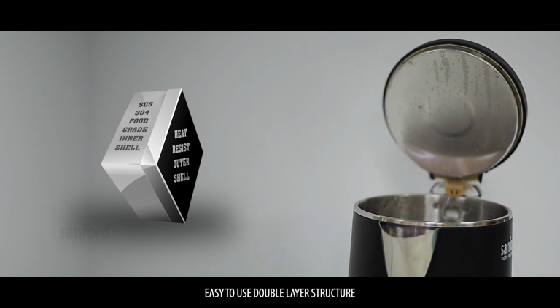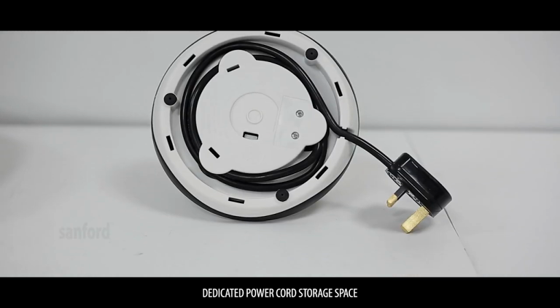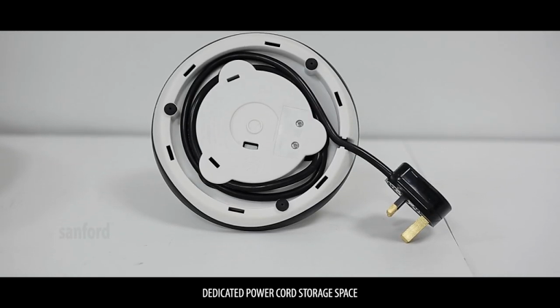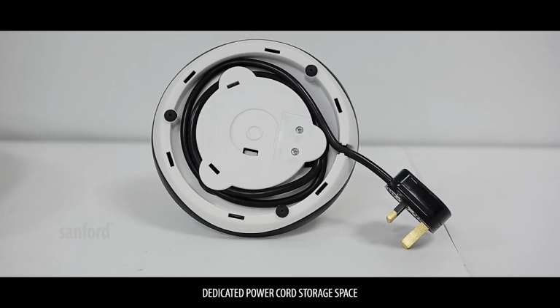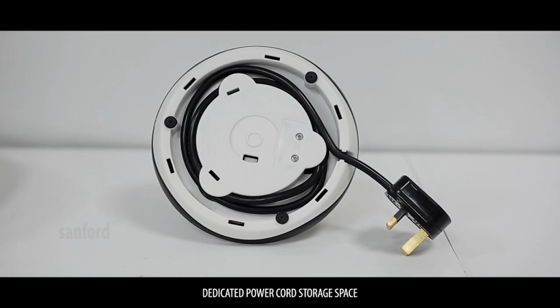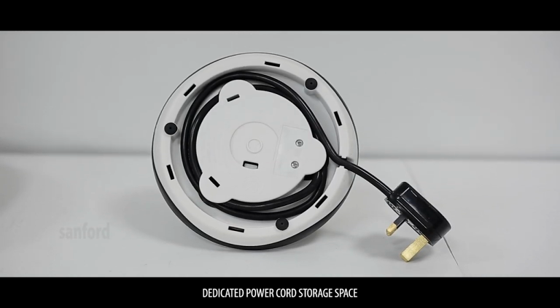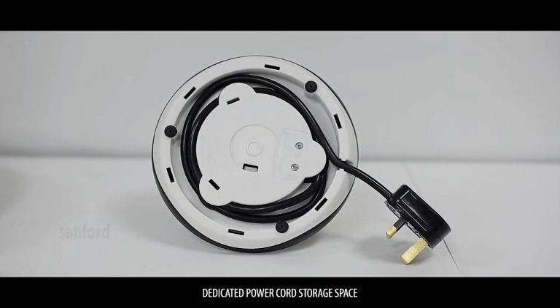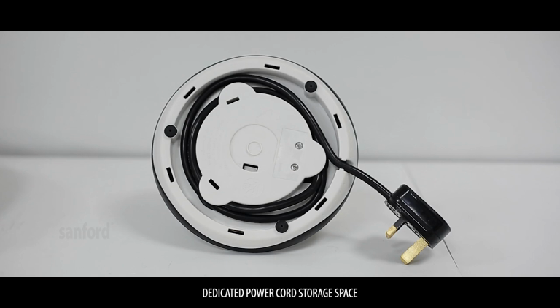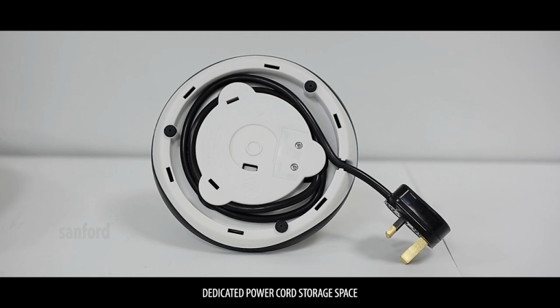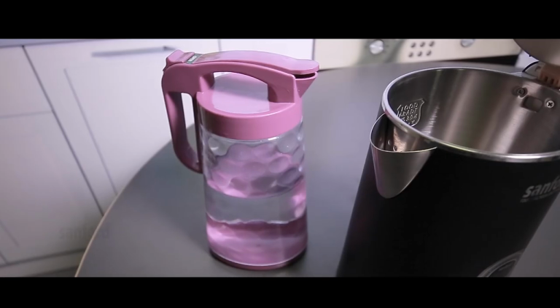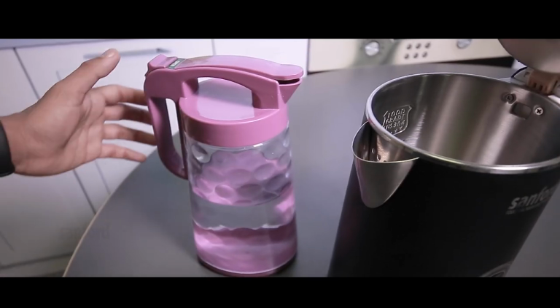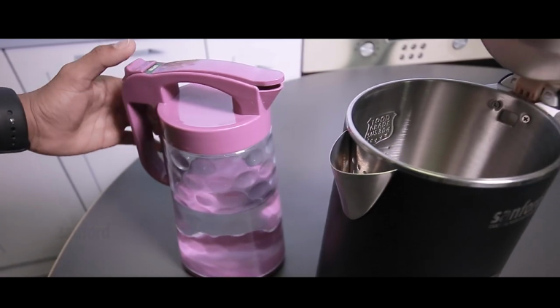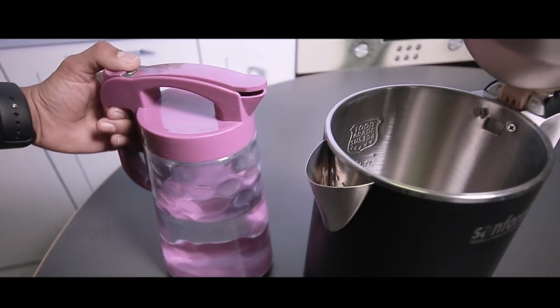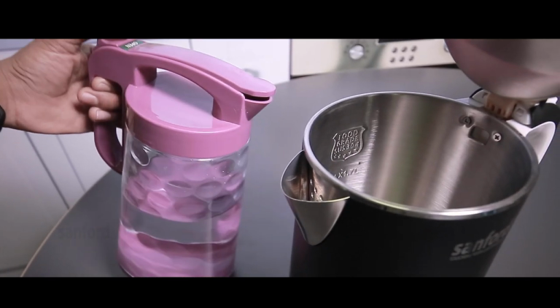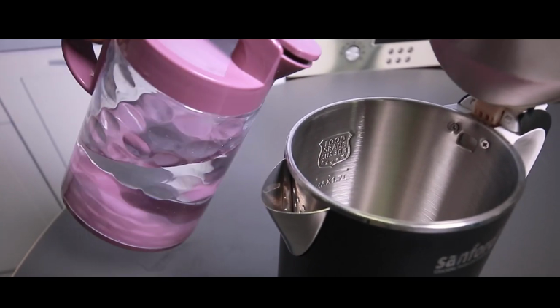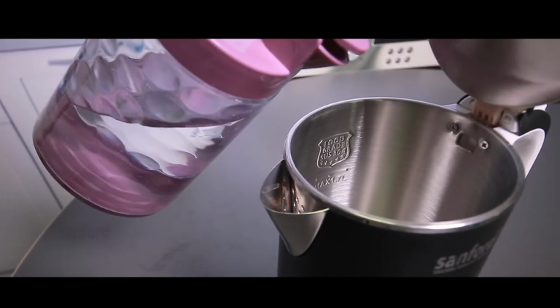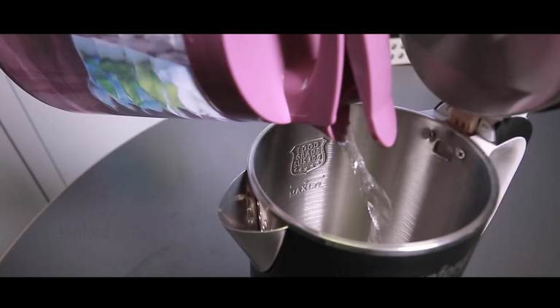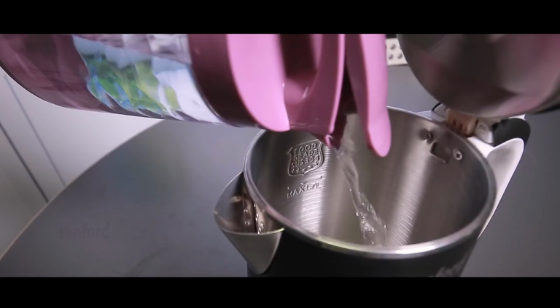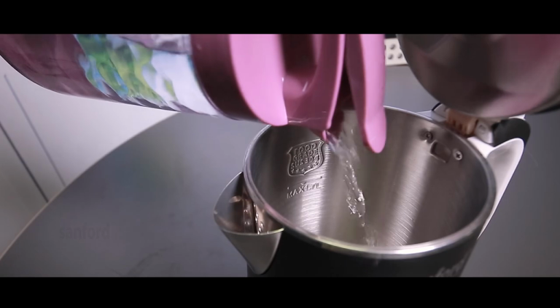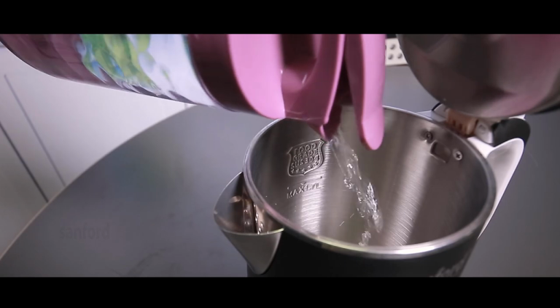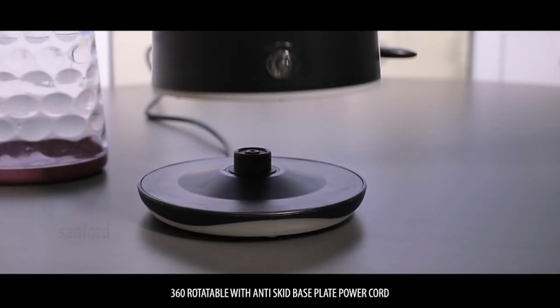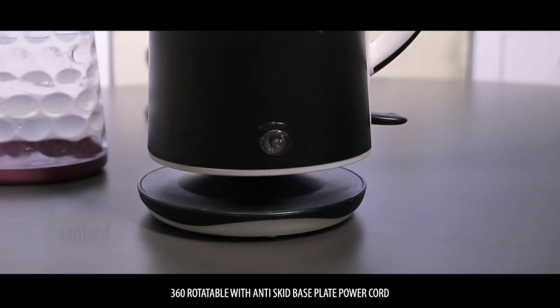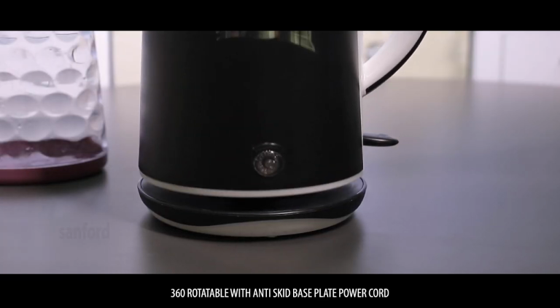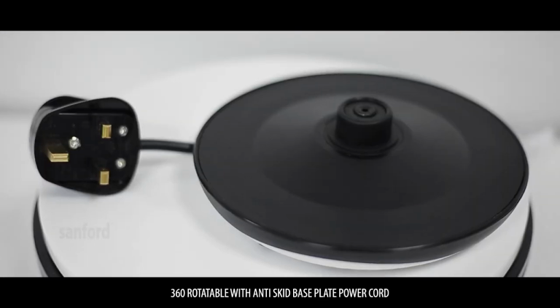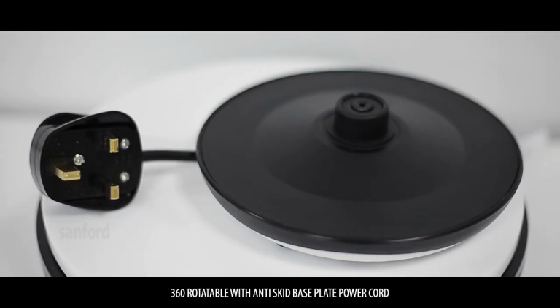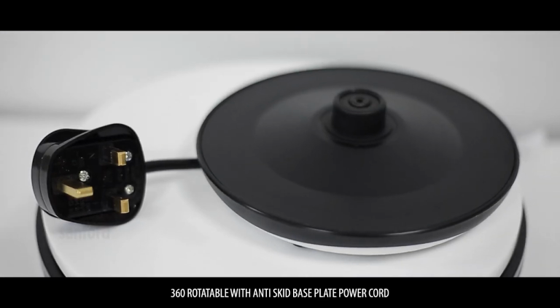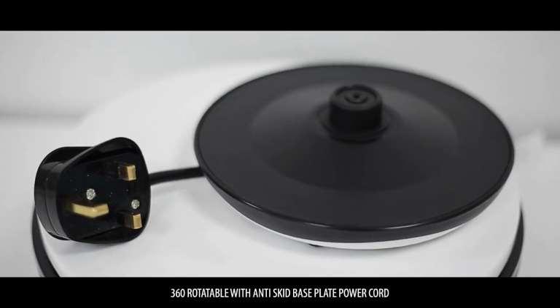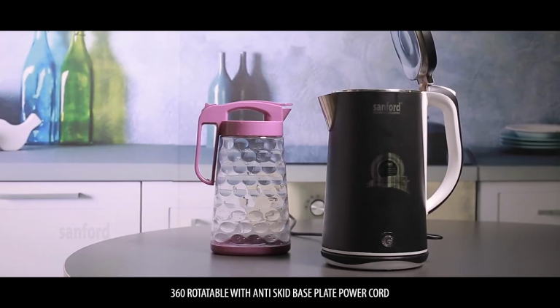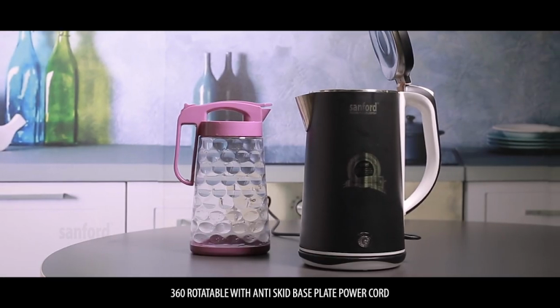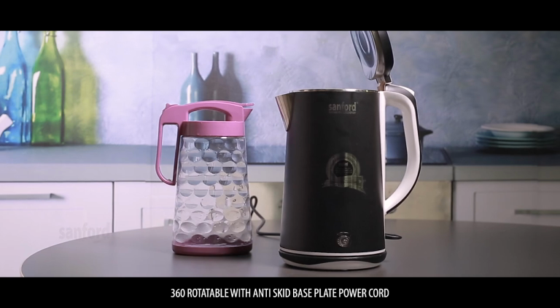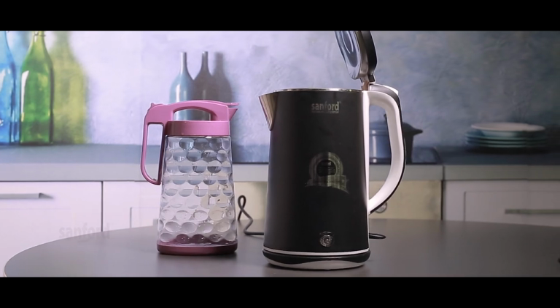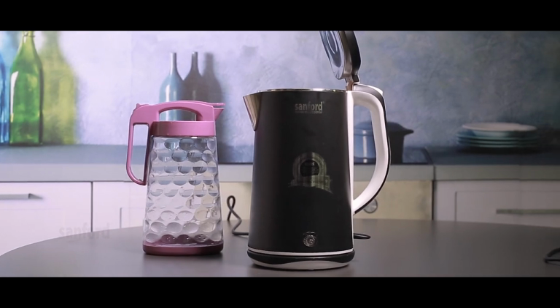Dedicated storage space for the power cord. 360 degree rotatable and anti-skid base plate with power cord.